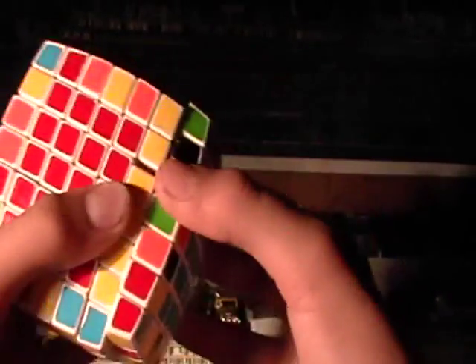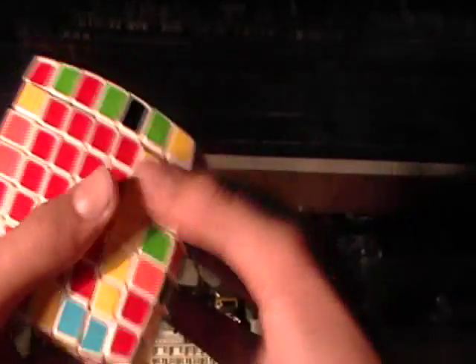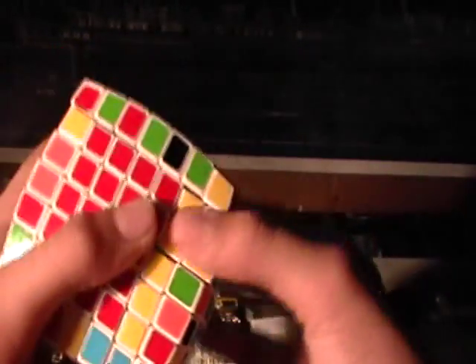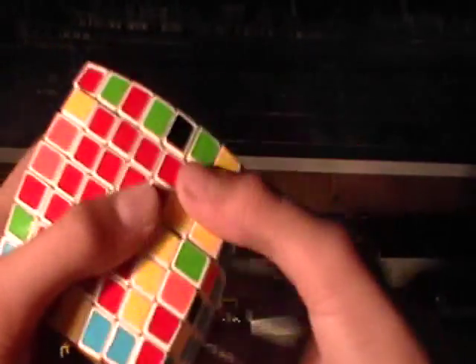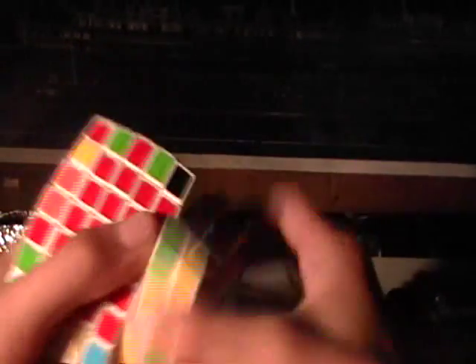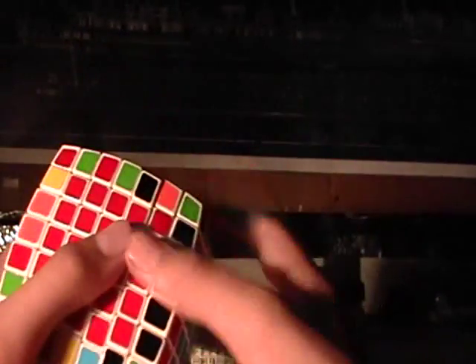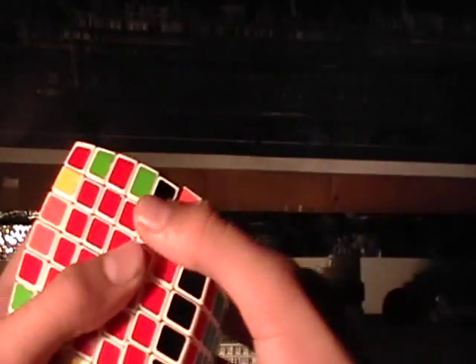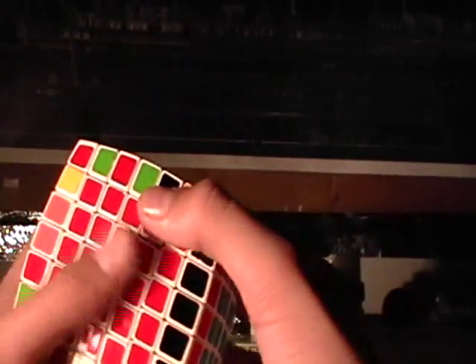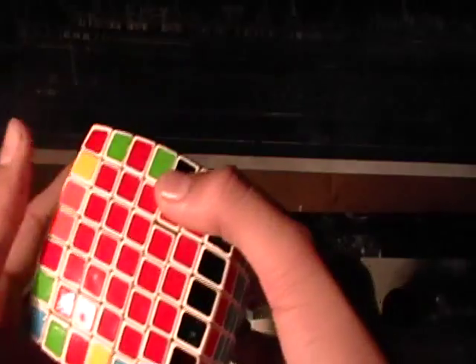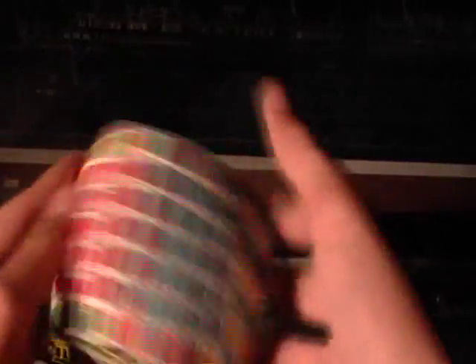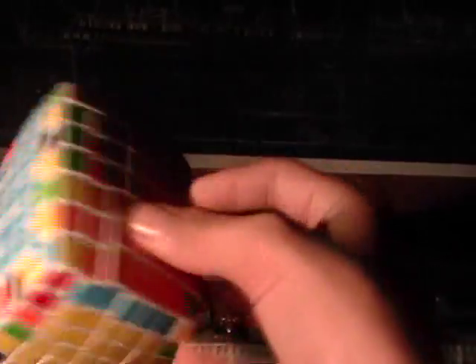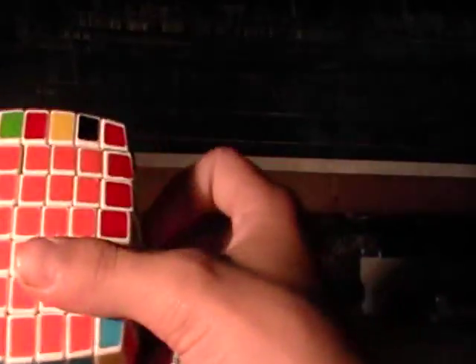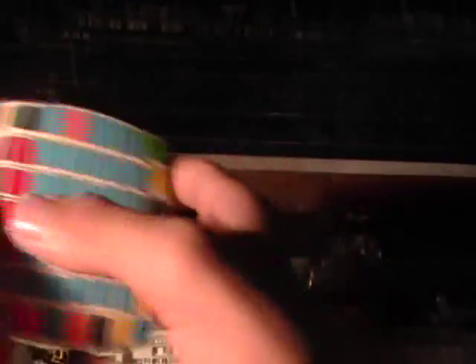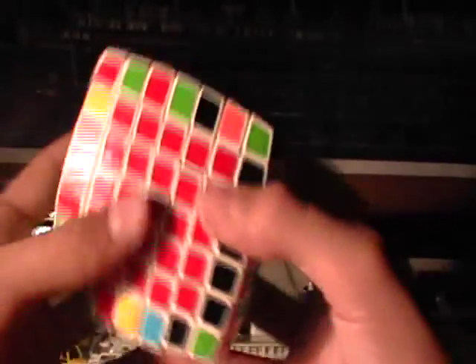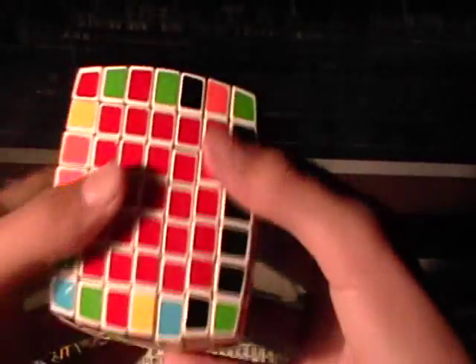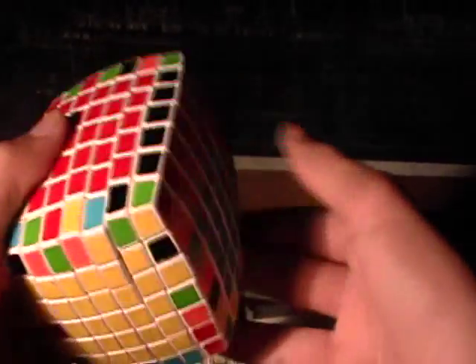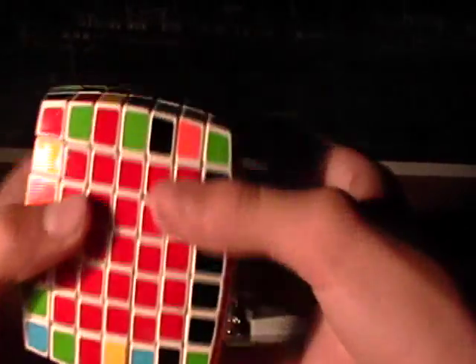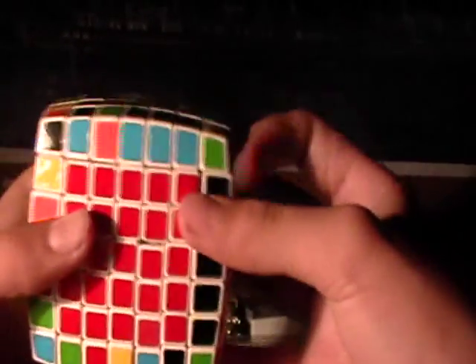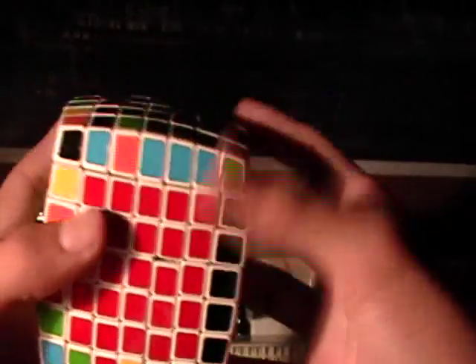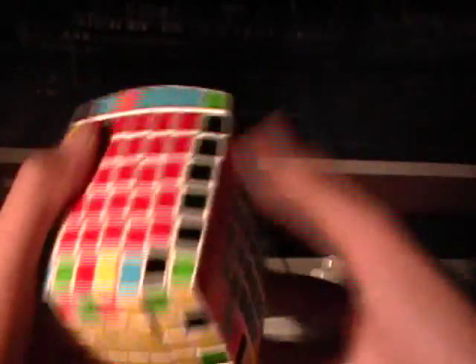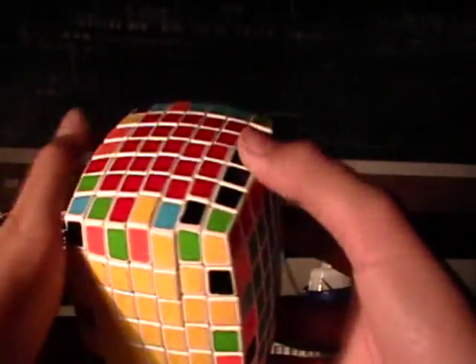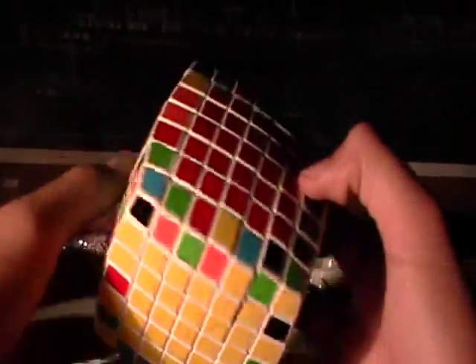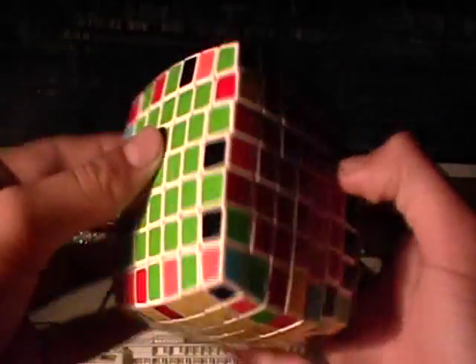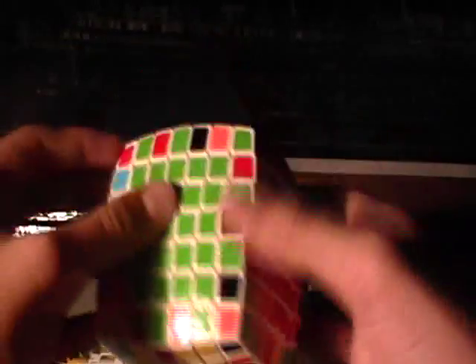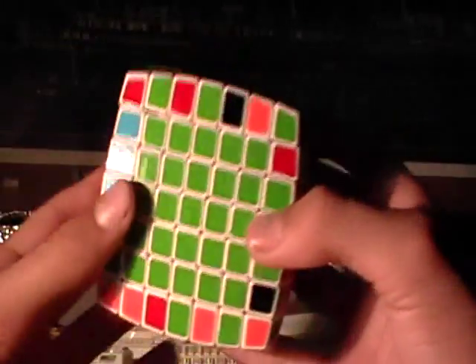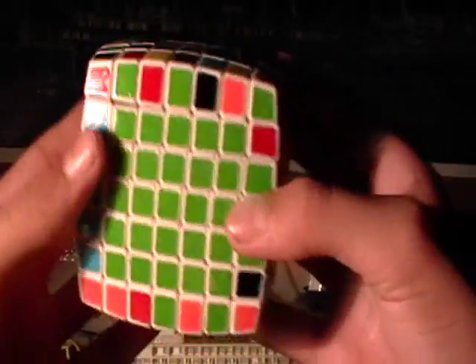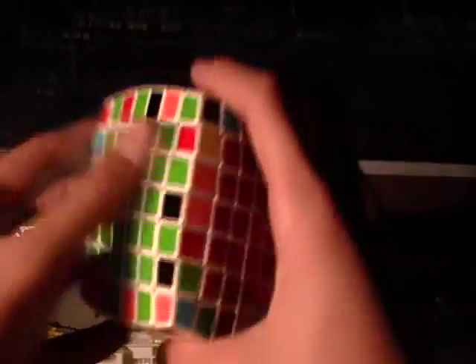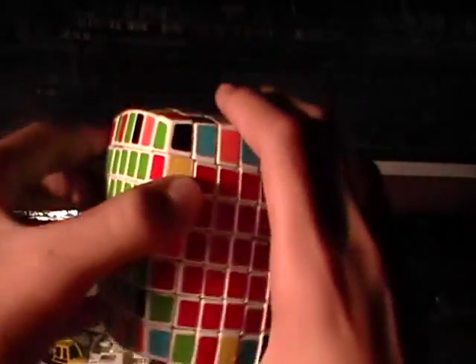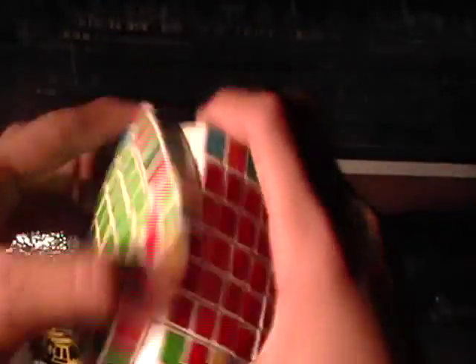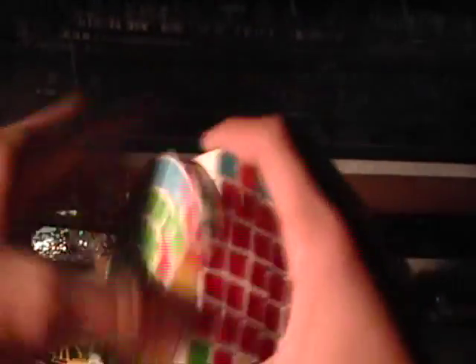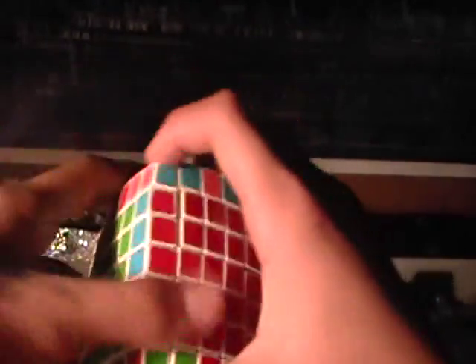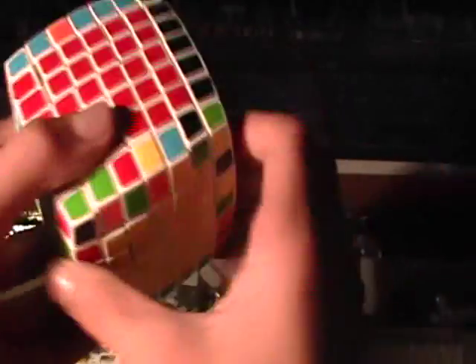A piece almost popped right there — sounded bad. Be careful, because you could pop a piece, and that could seriously hurt your speedcubing time.